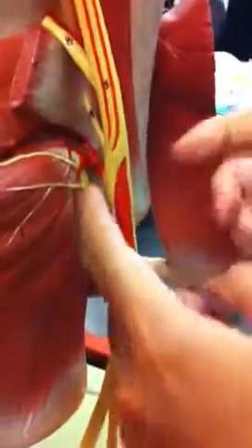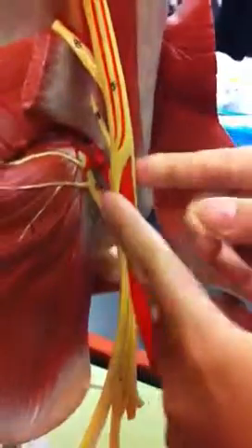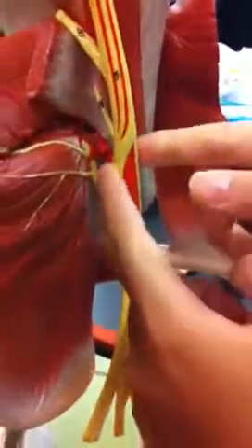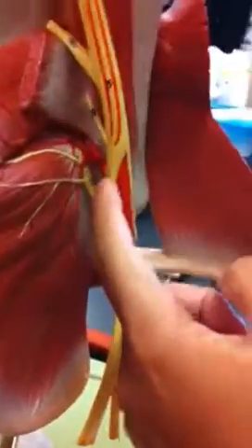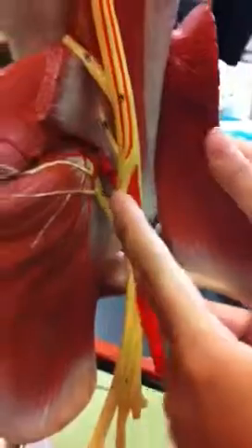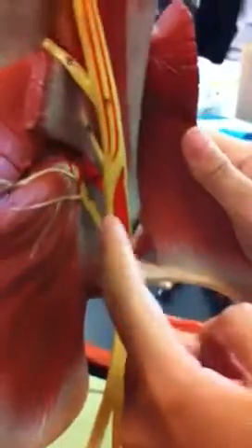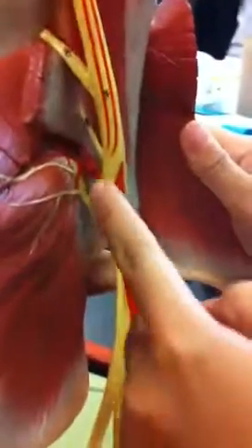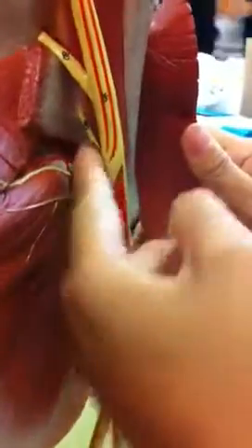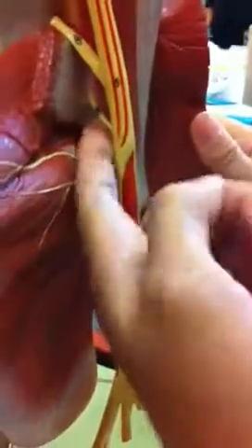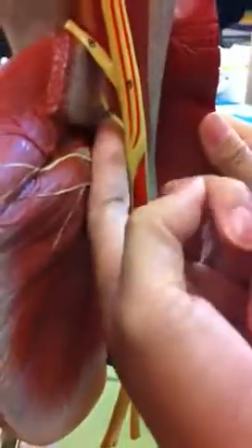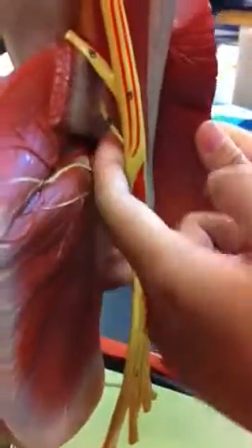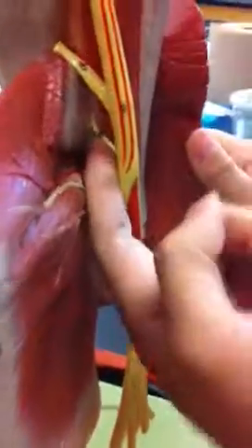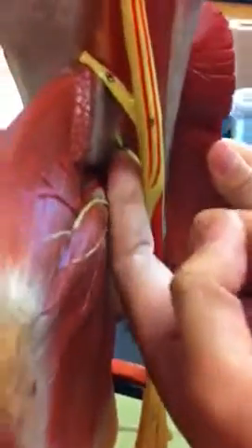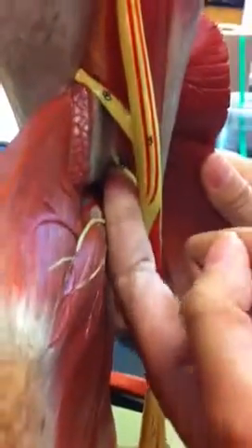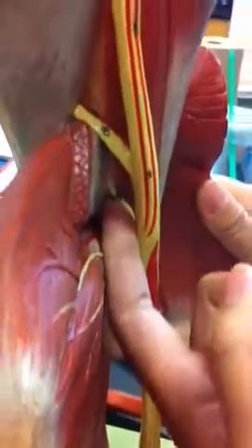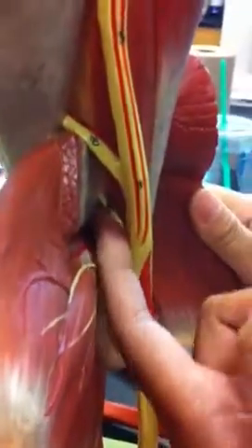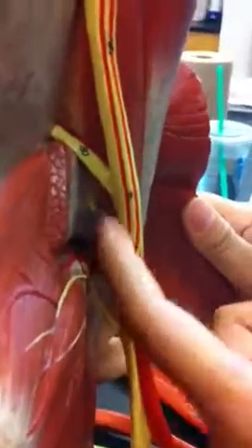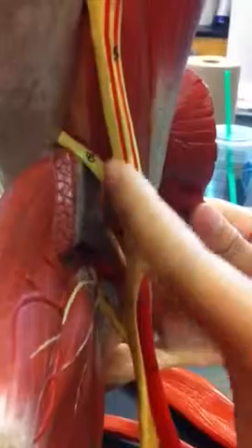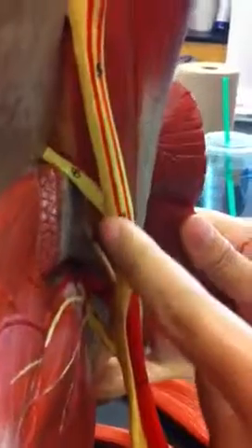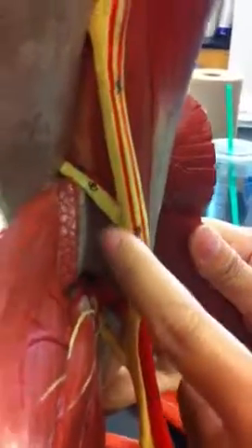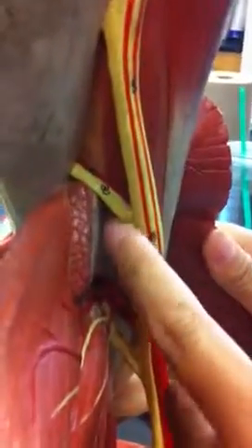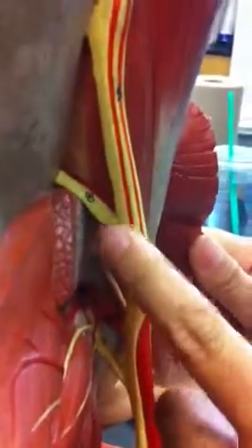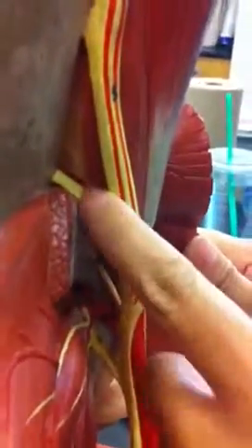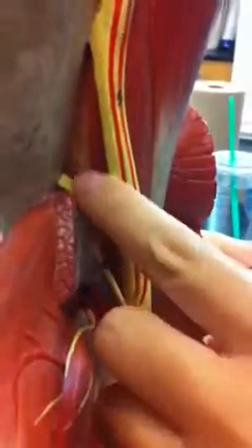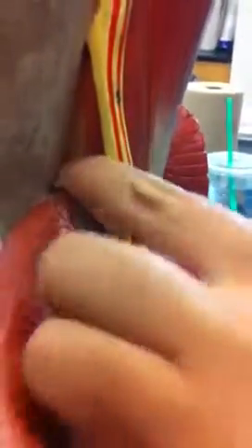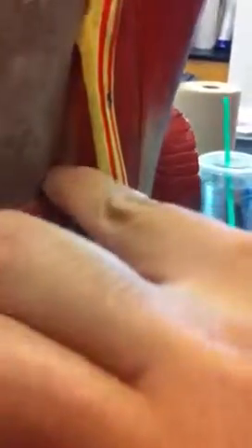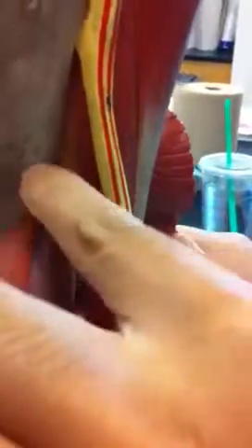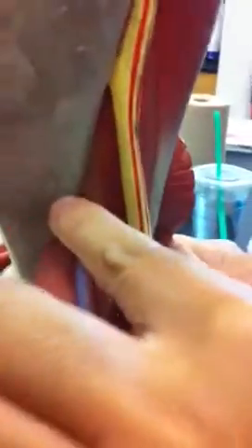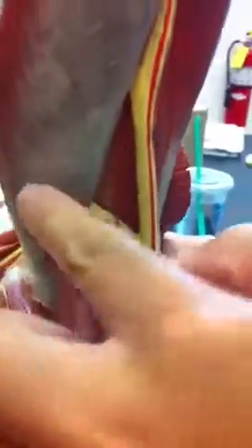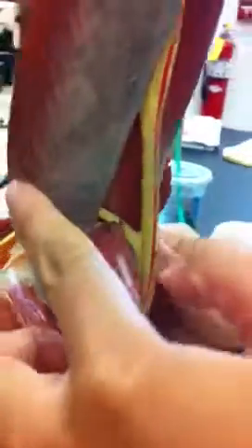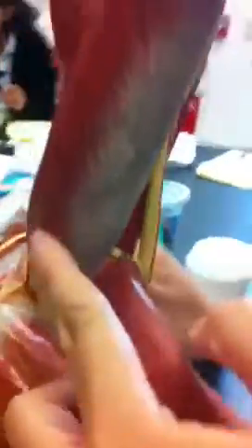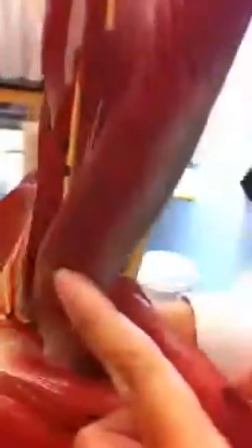This here is the musculocutaneous. This is the radial nerve, which wraps around the tricep brachii.